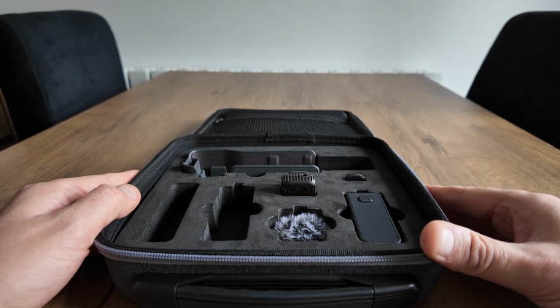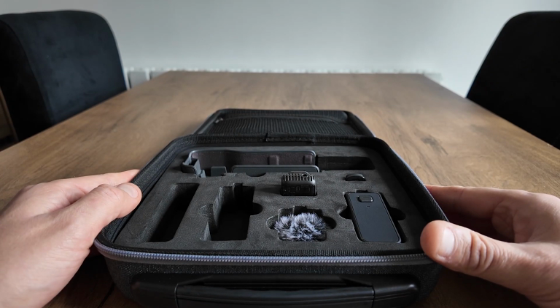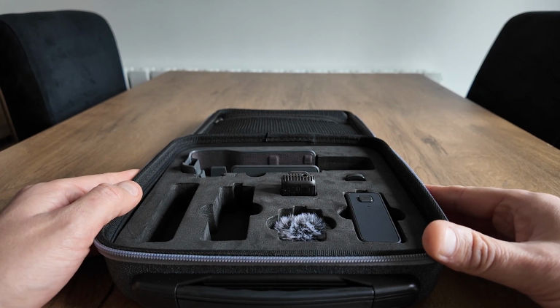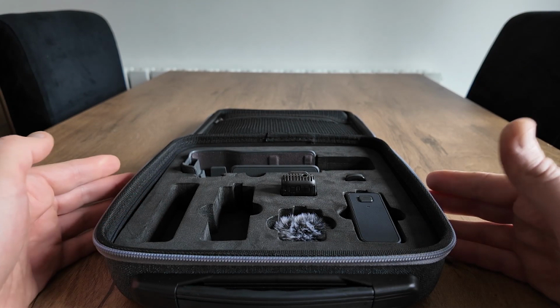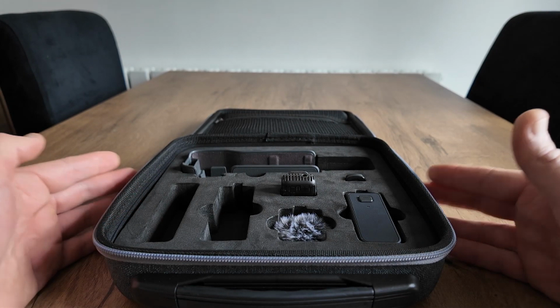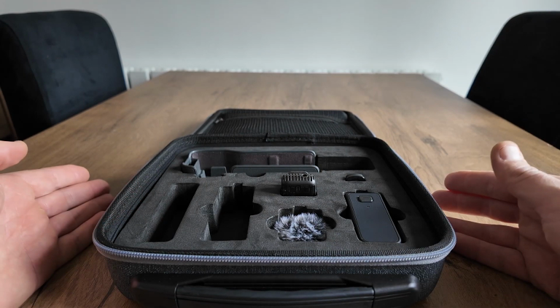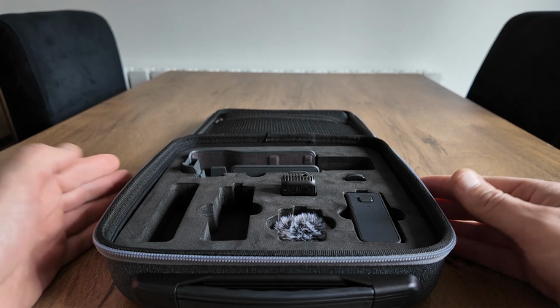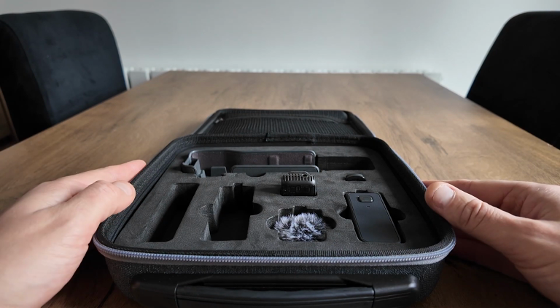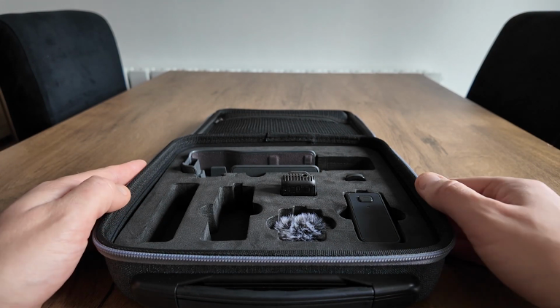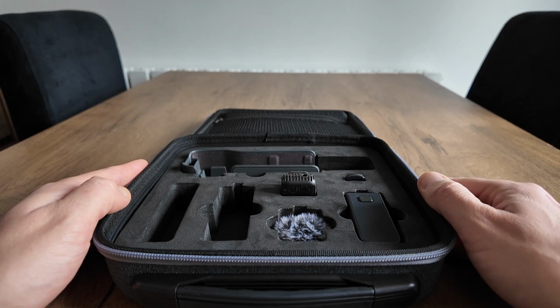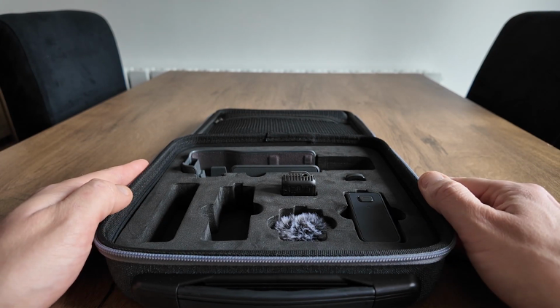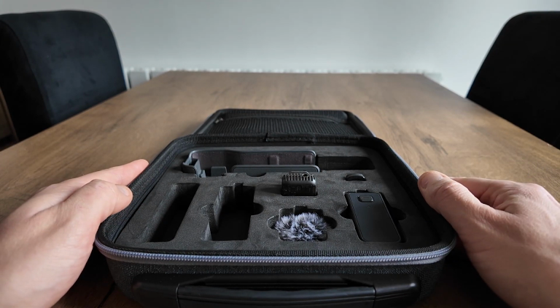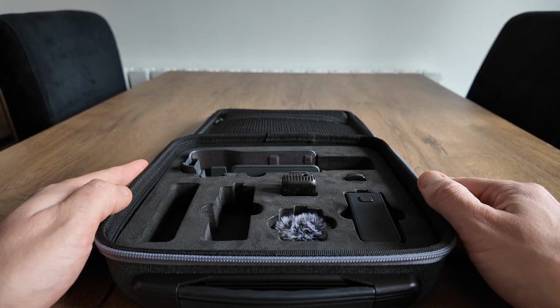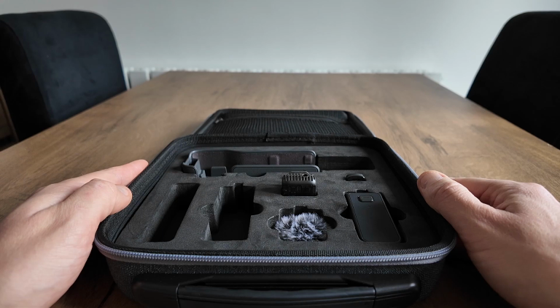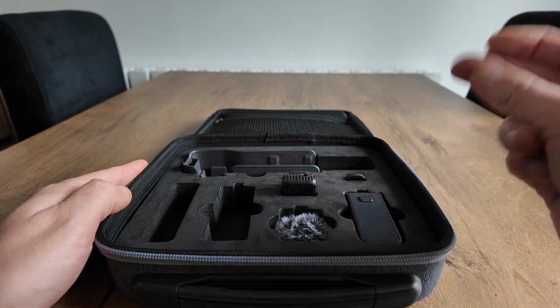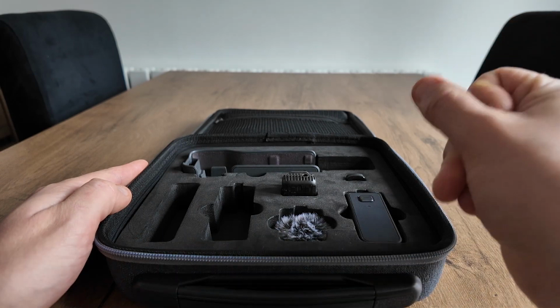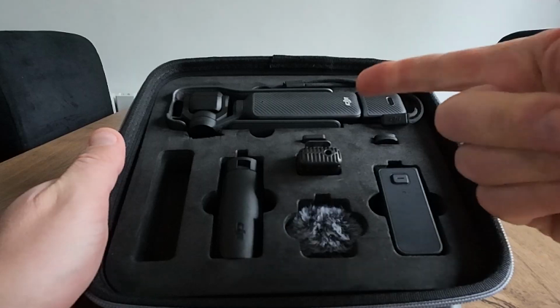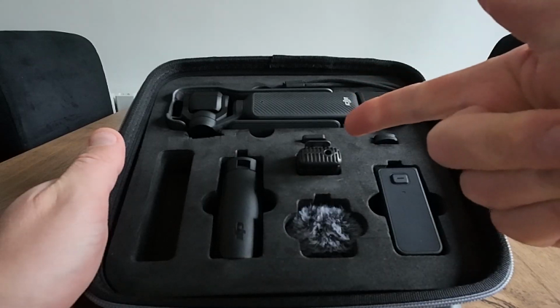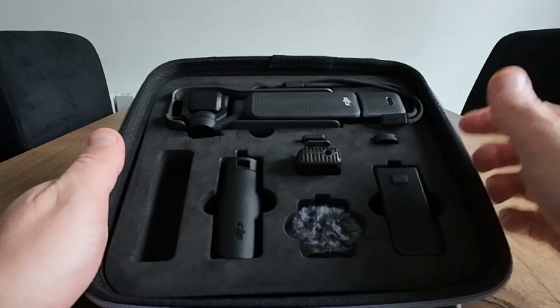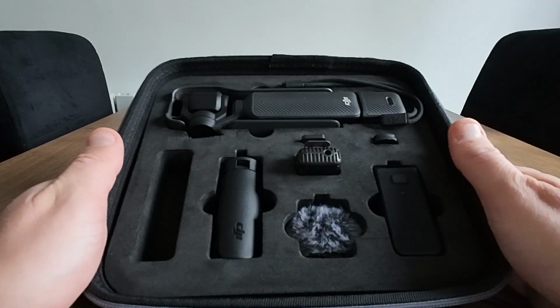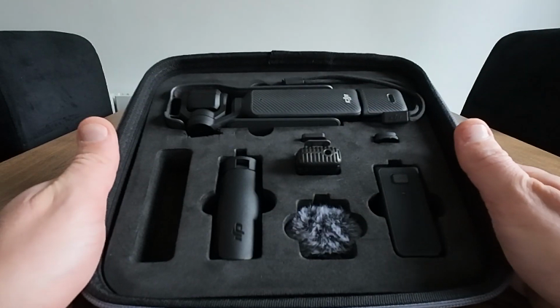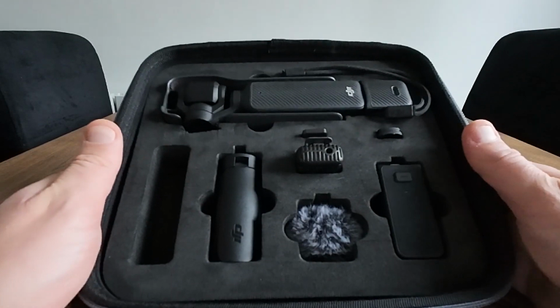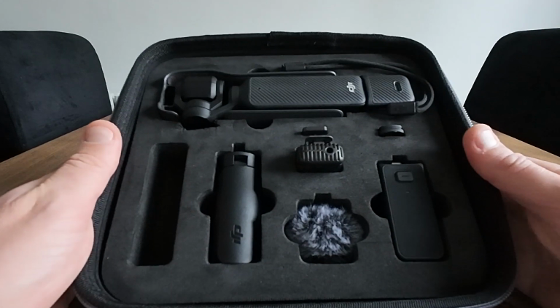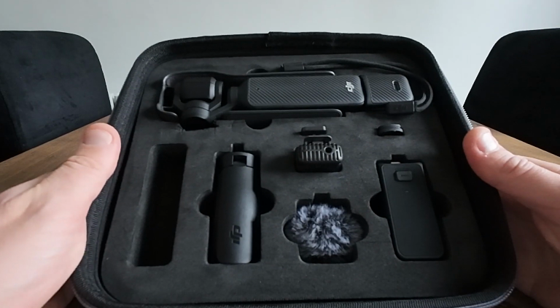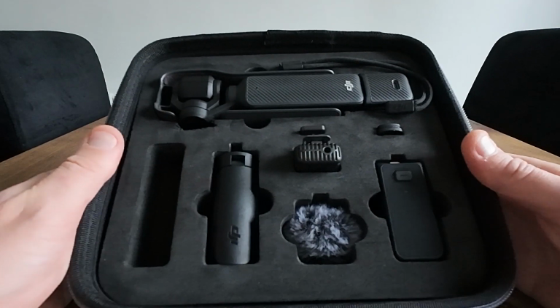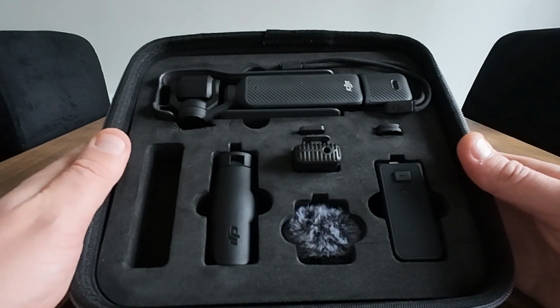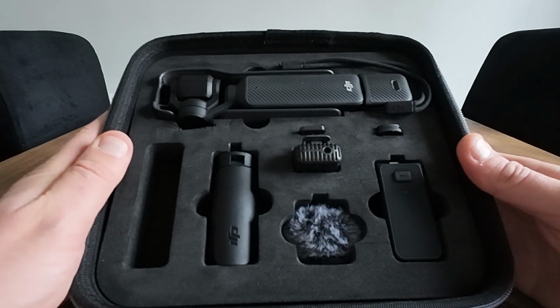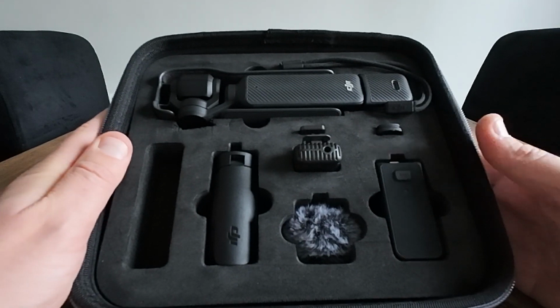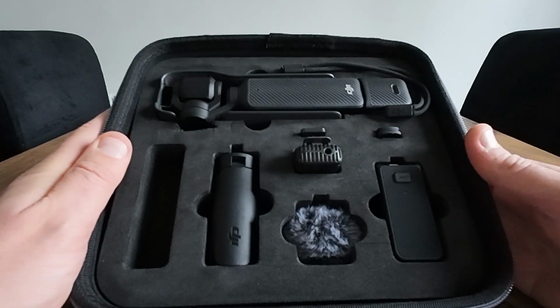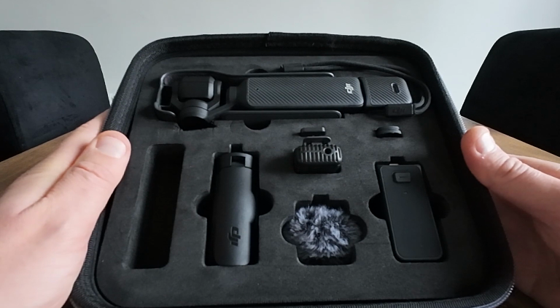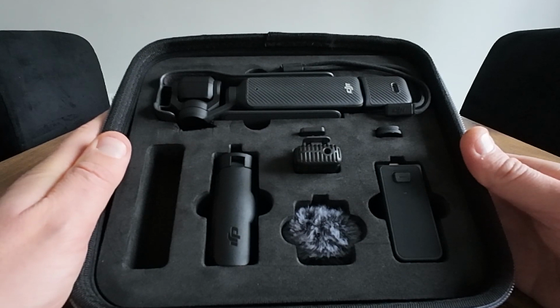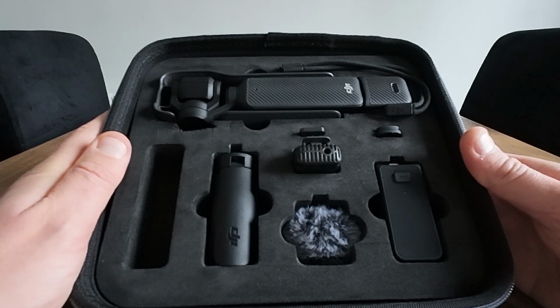Now I'm going to pack all the Pocket 3 inside here, so I'm just going to switch to the Action 4. And just like that the Pocket 3 is inside now. As you can see everything fits away nice and snug in there.